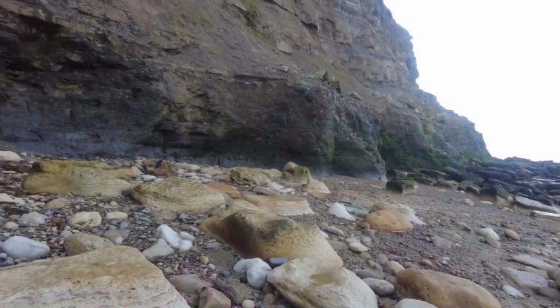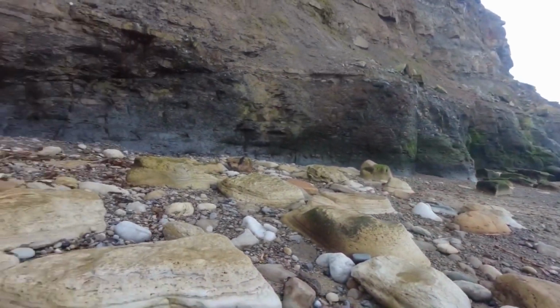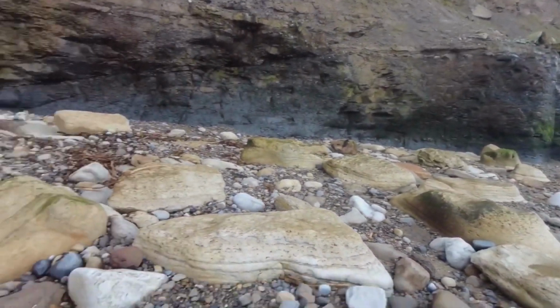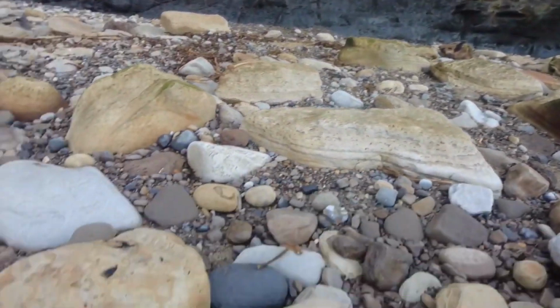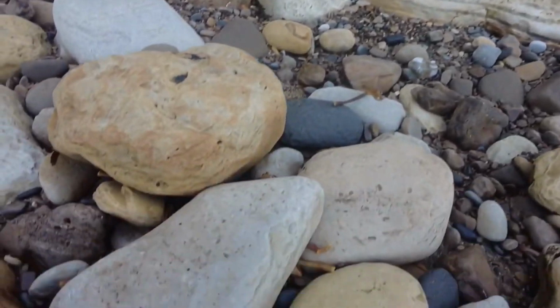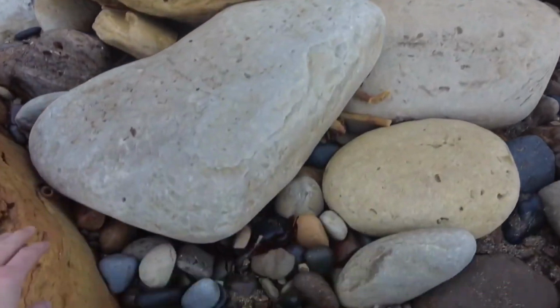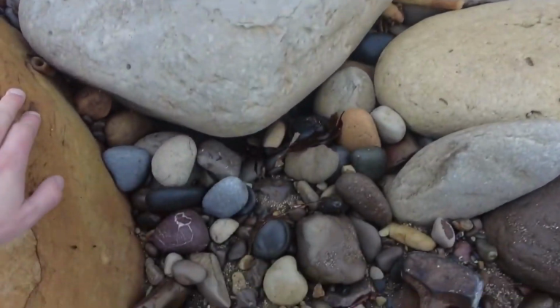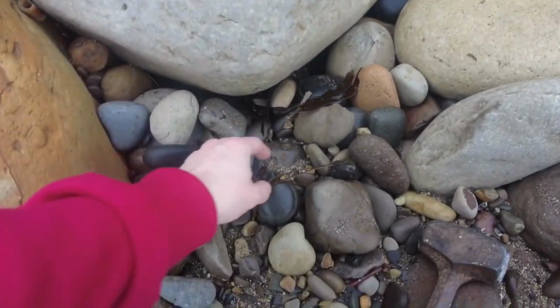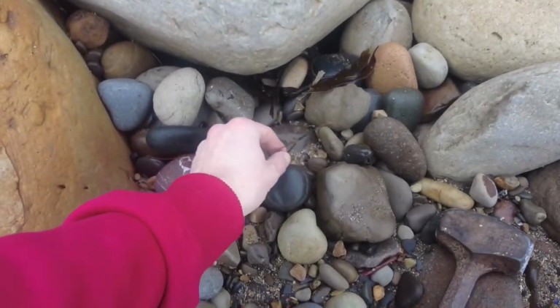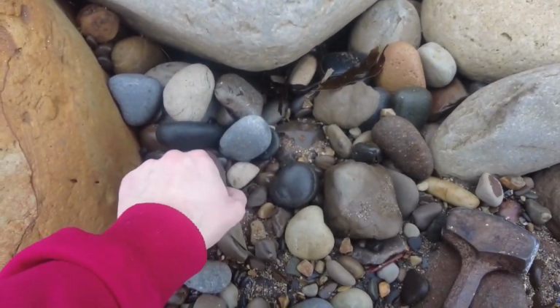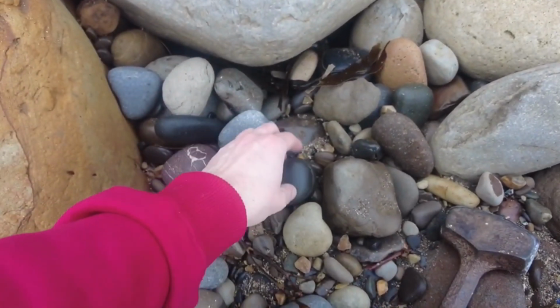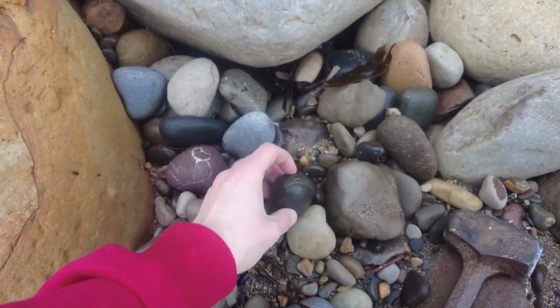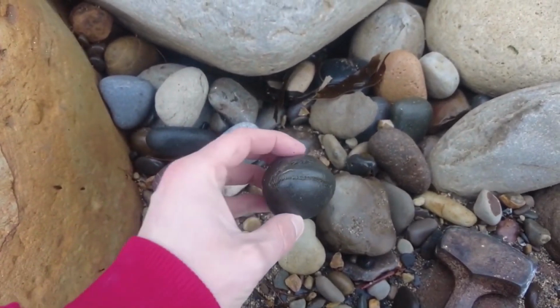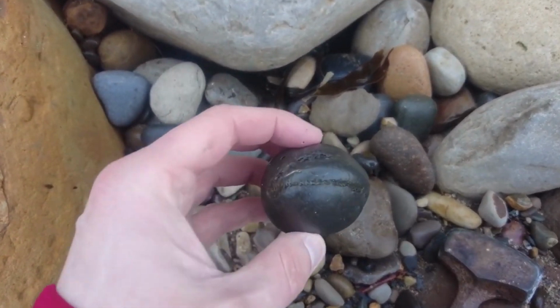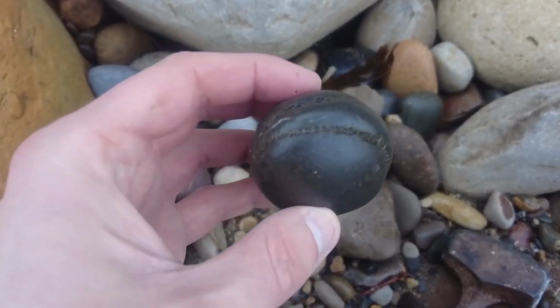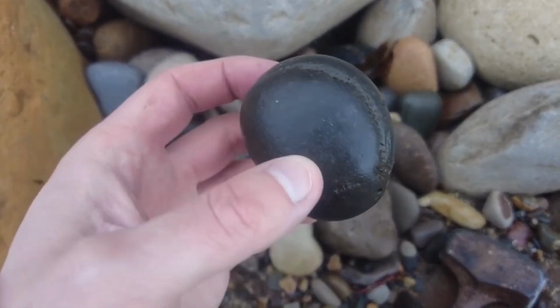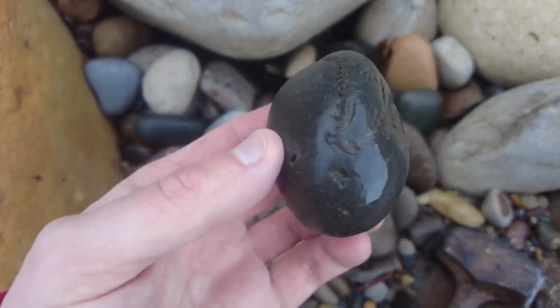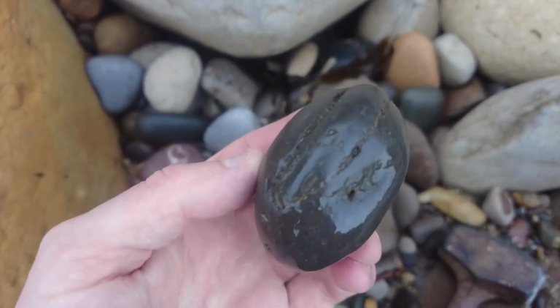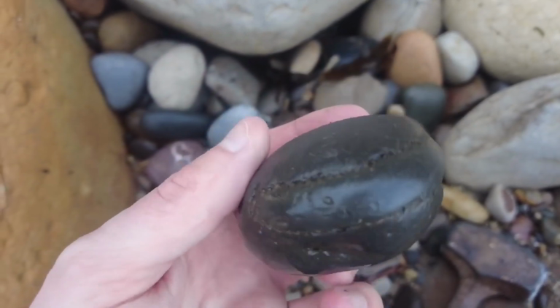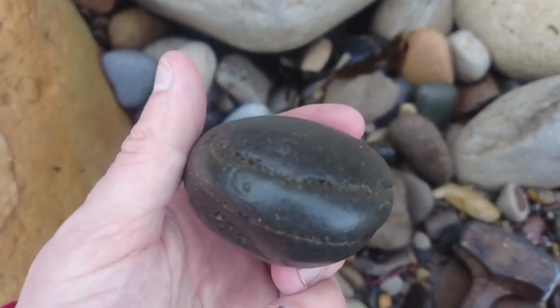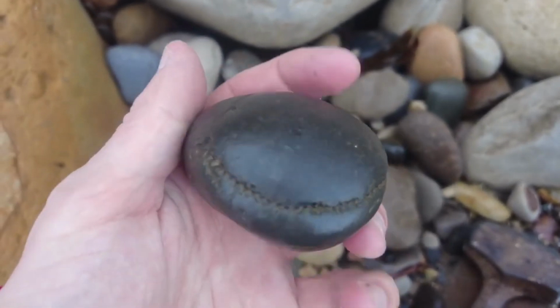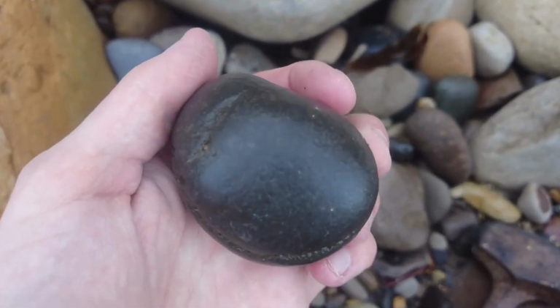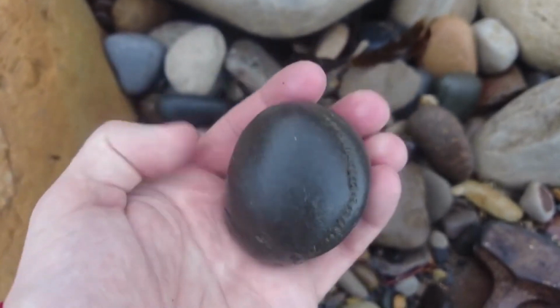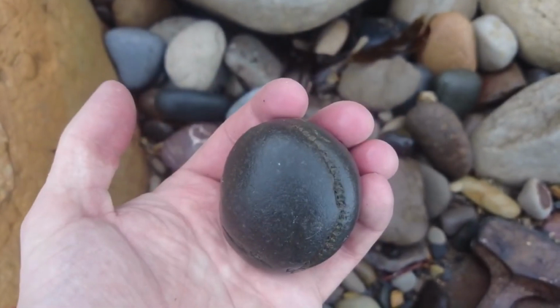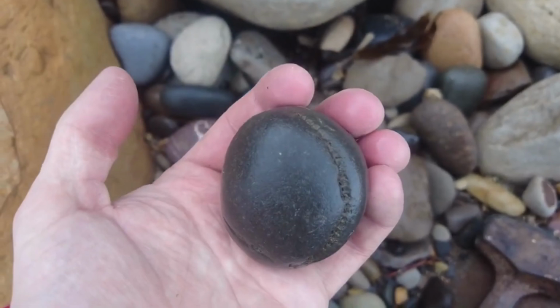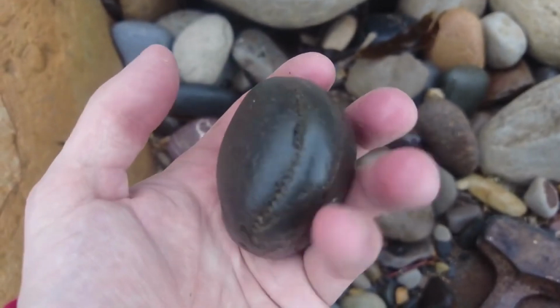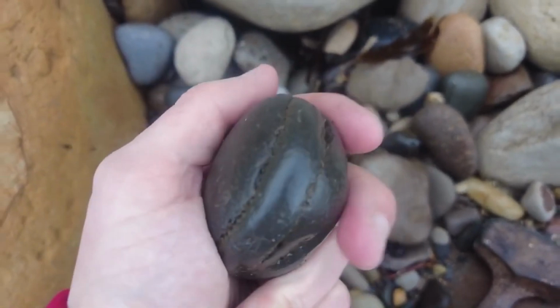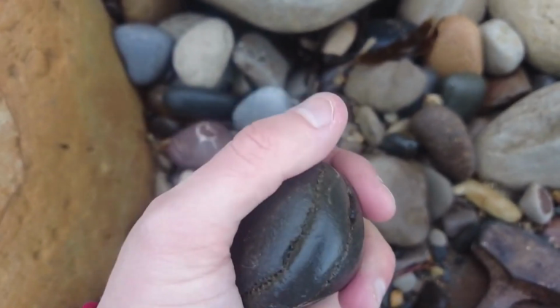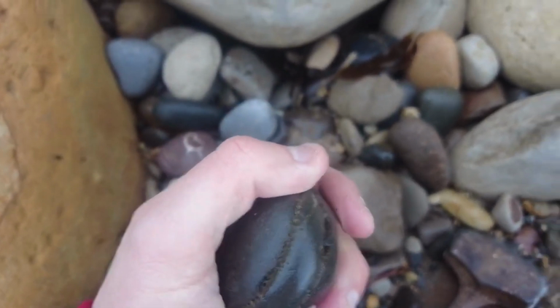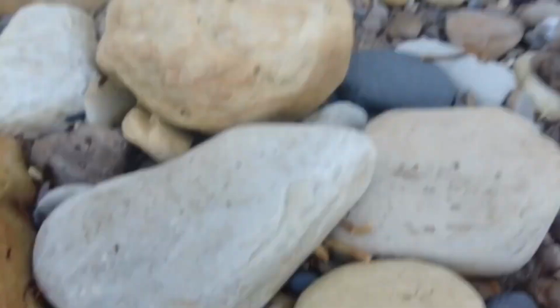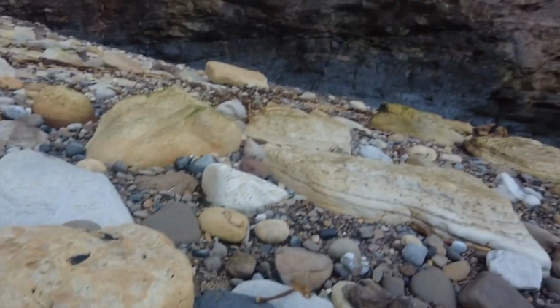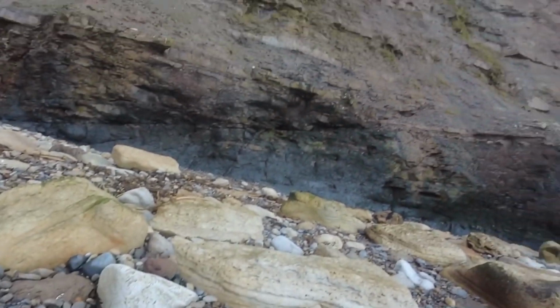This is a really nice looking ammonite — yes it's worn but usually these tend to split pretty well. Lovely looking keel. It's obviously rolled in from elsewhere because this is all sandstone up here.